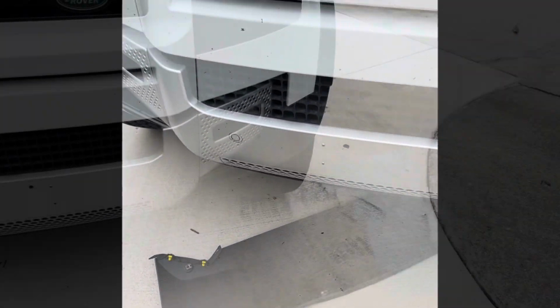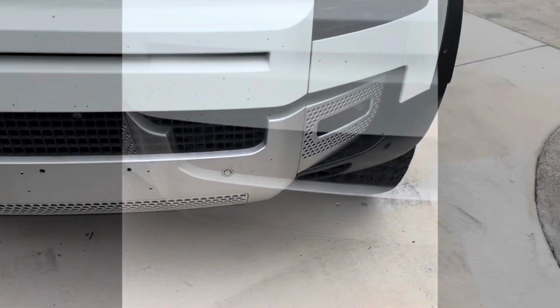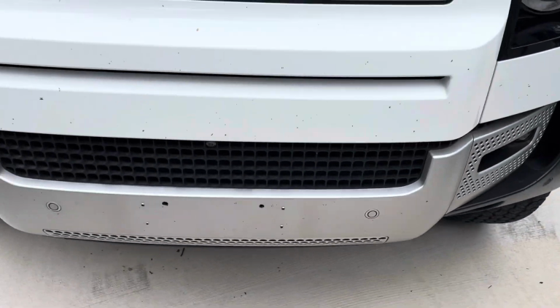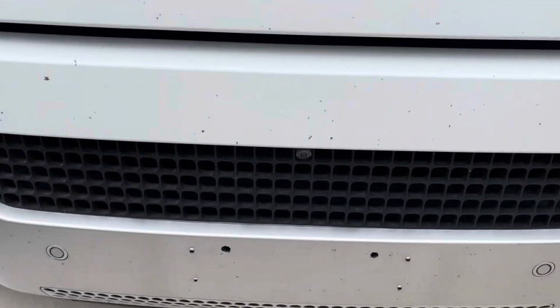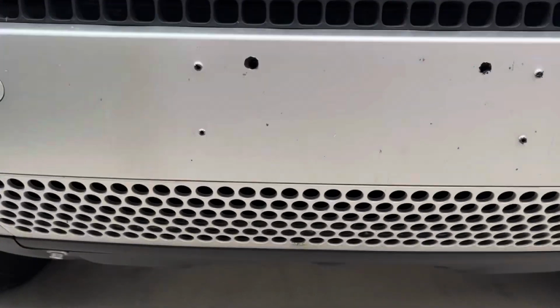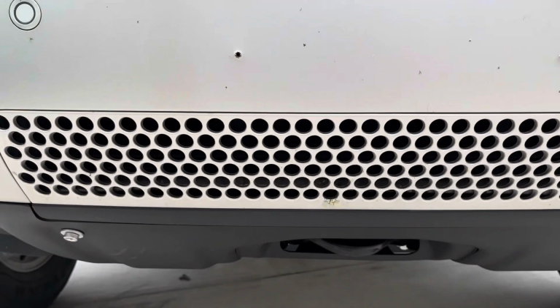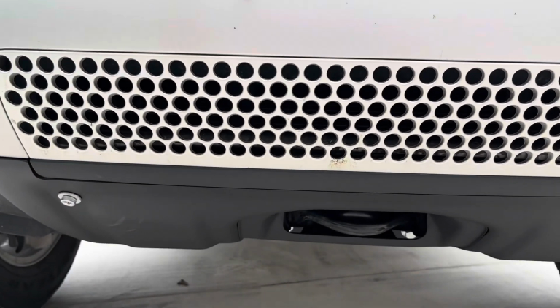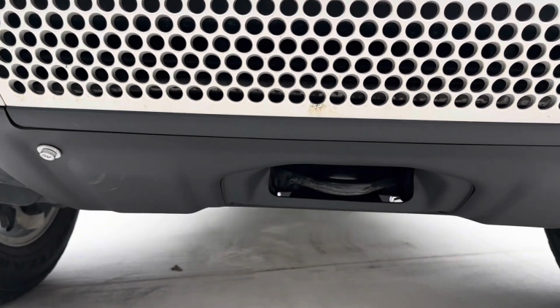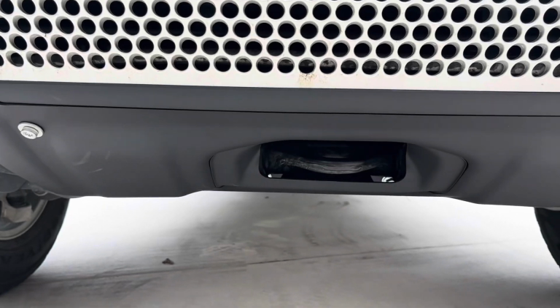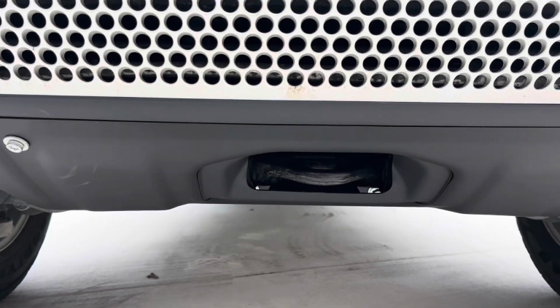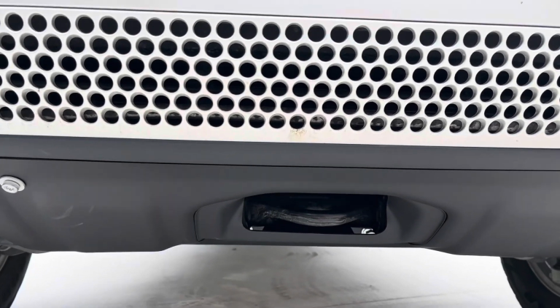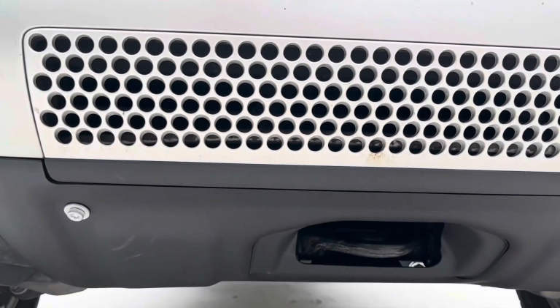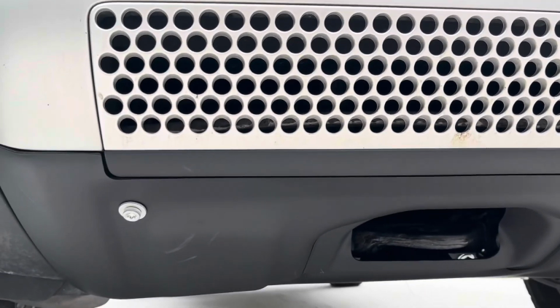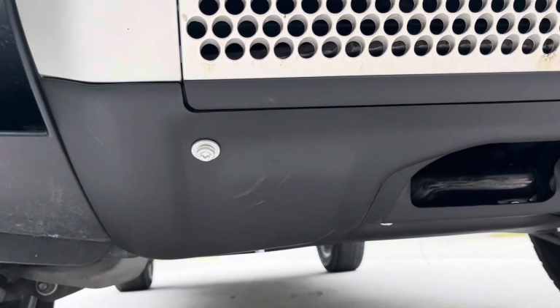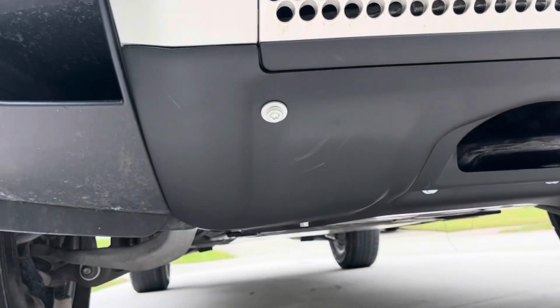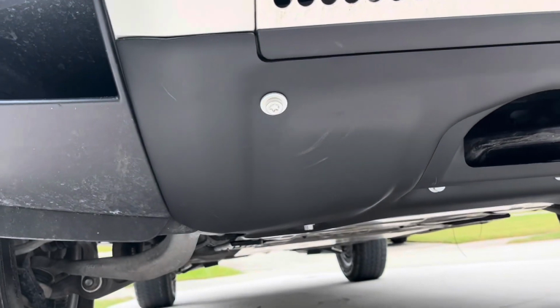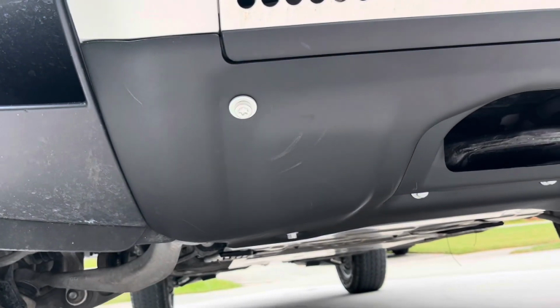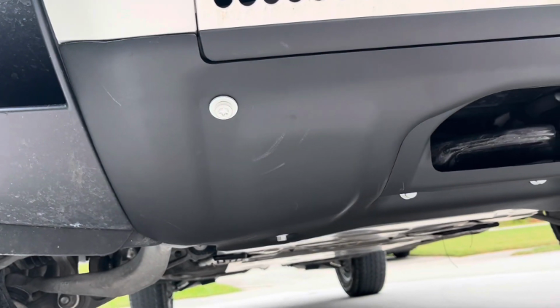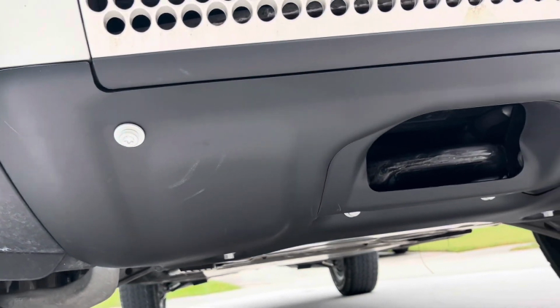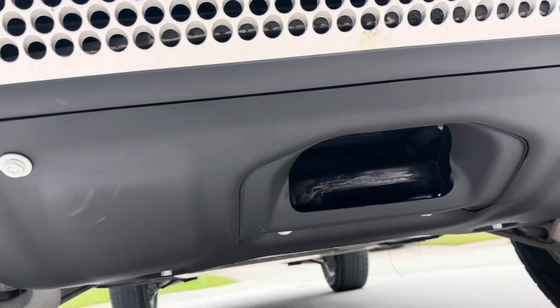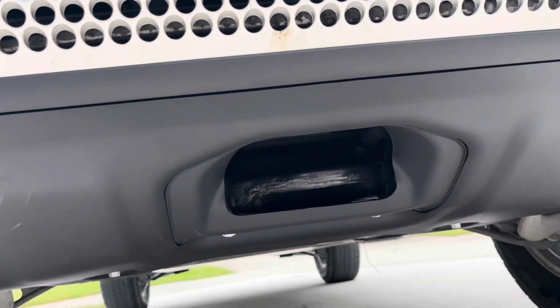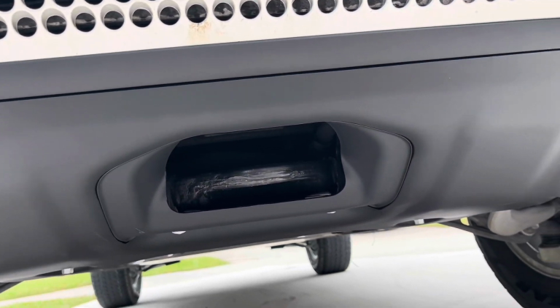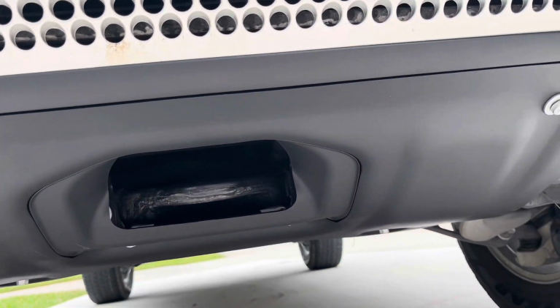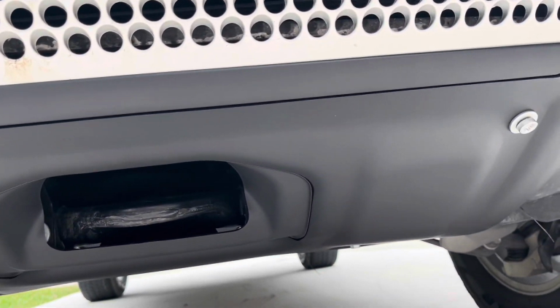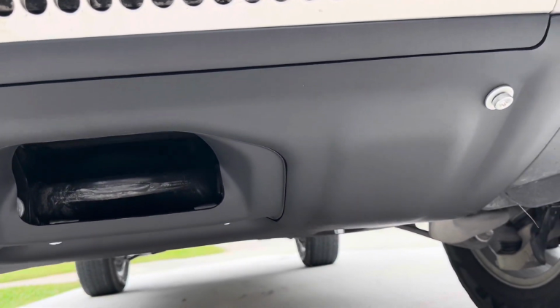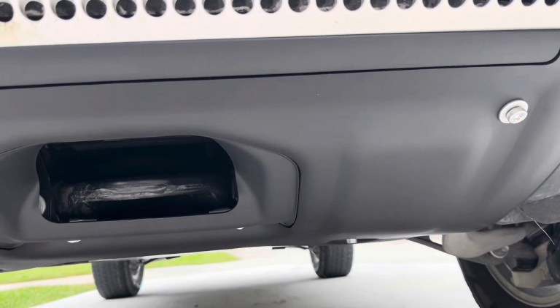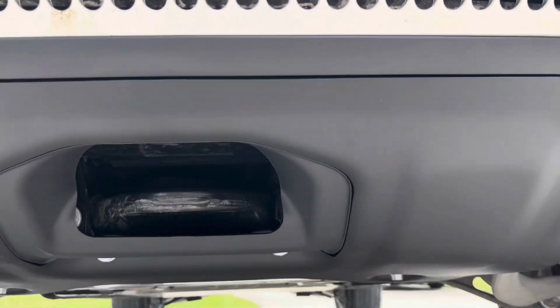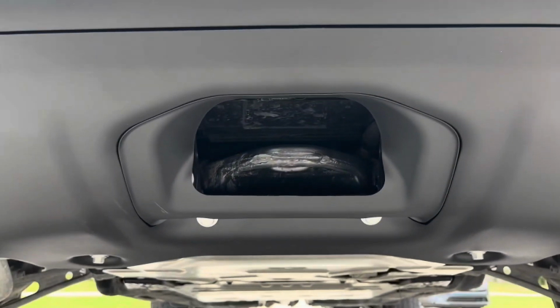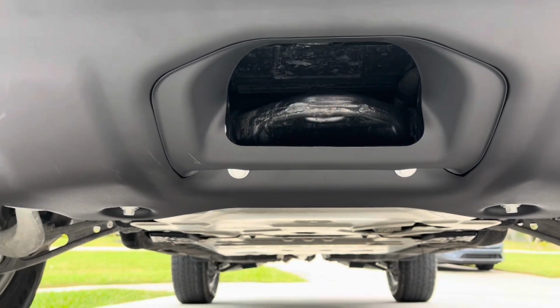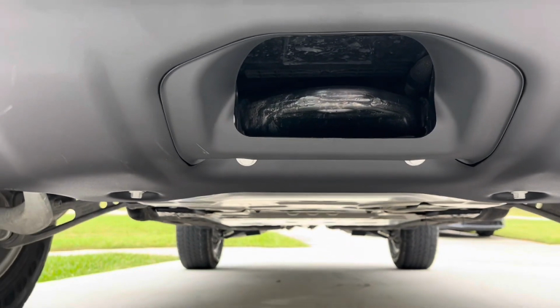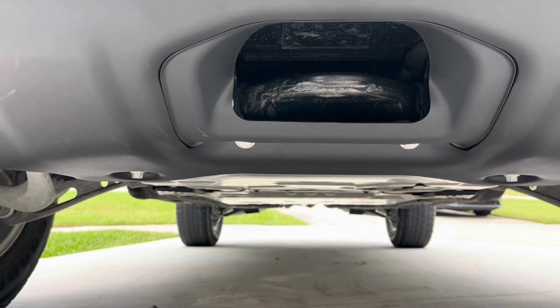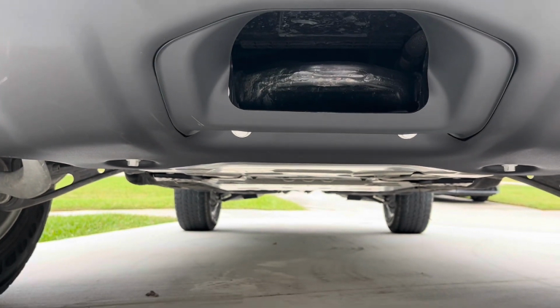Fast forward. I went ahead and installed a new aluminum skid plate, got rid of all the plastic under the front. This bolts on, a lot more sturdy, and gives me access to the tow boat.